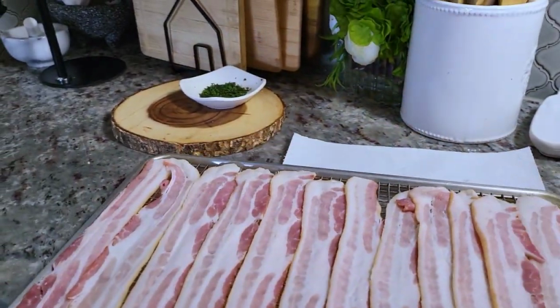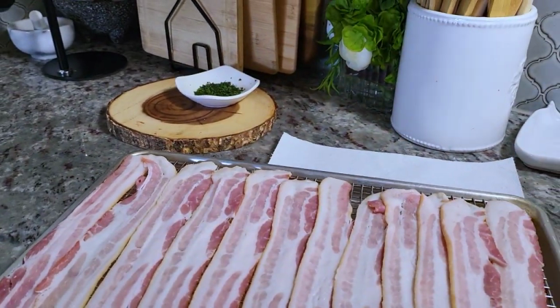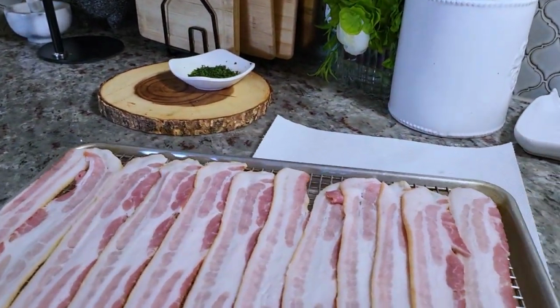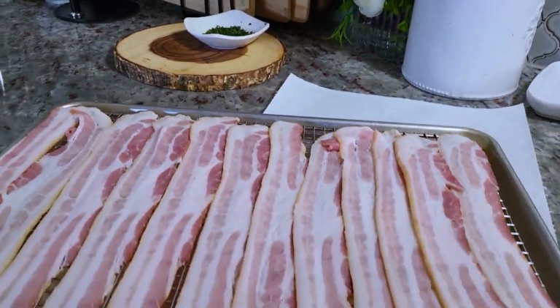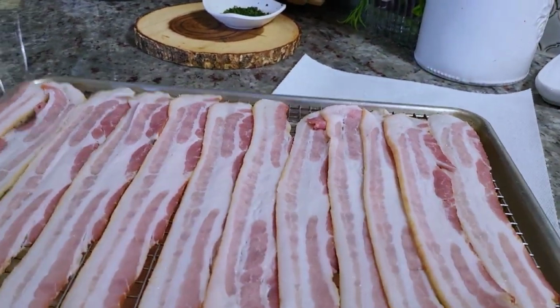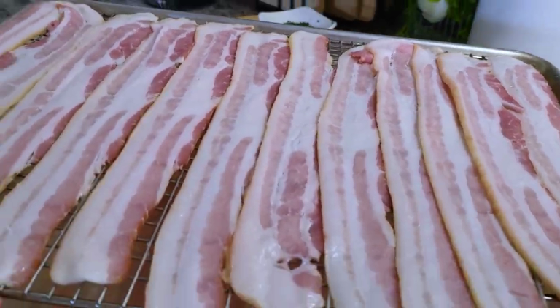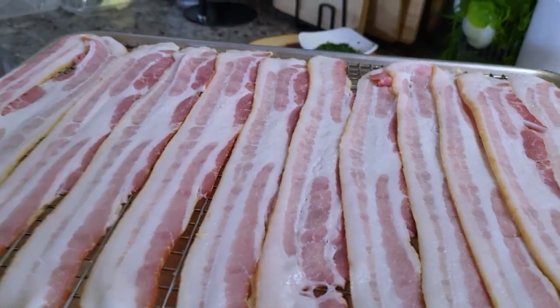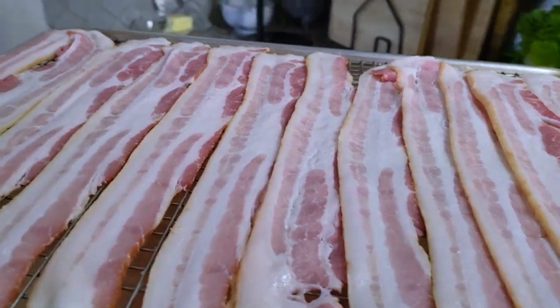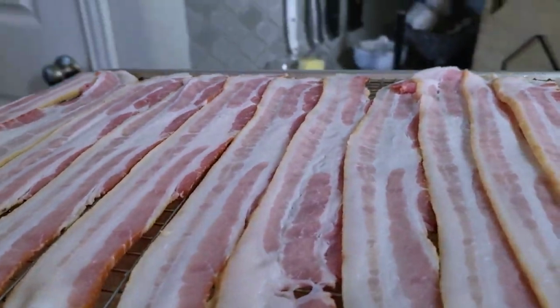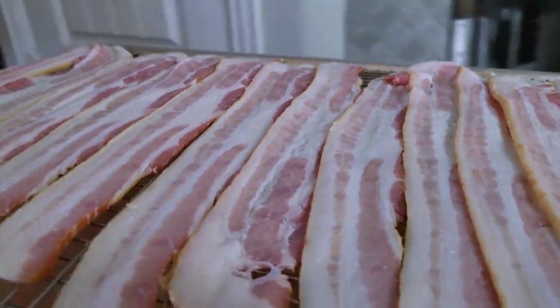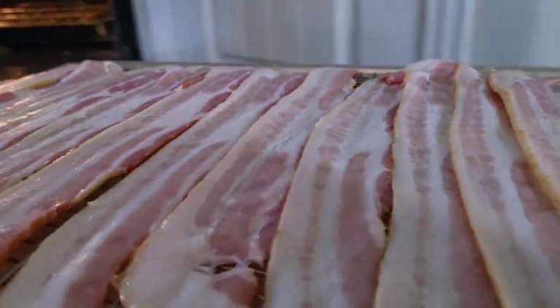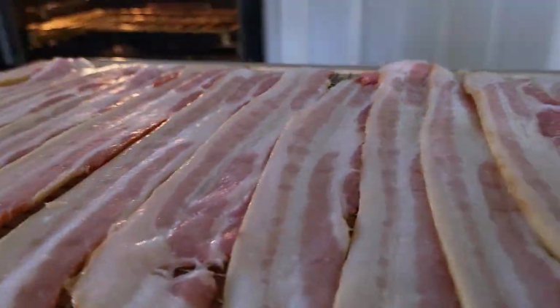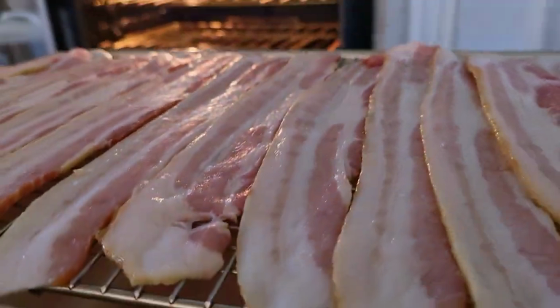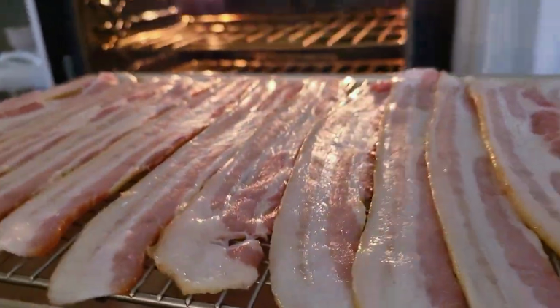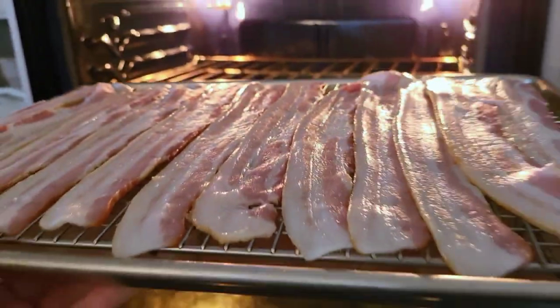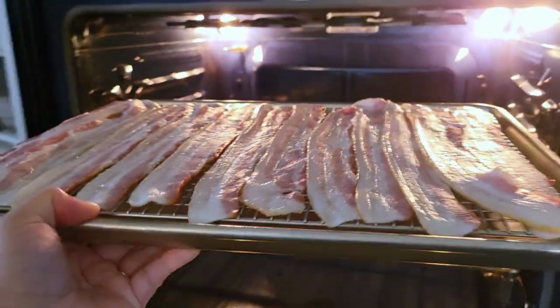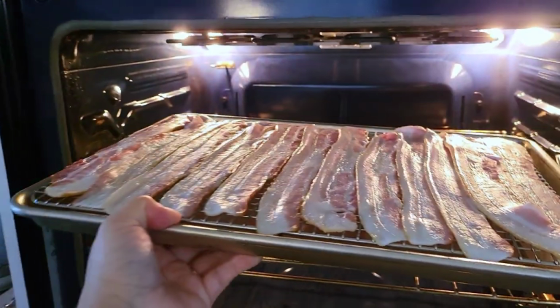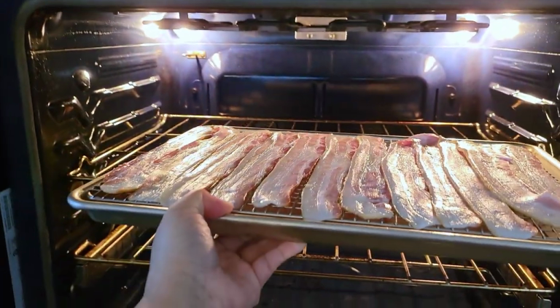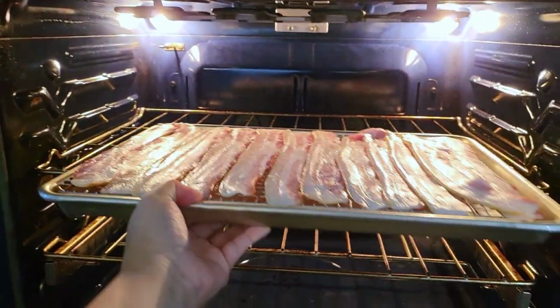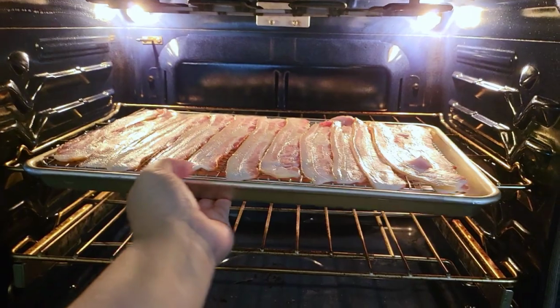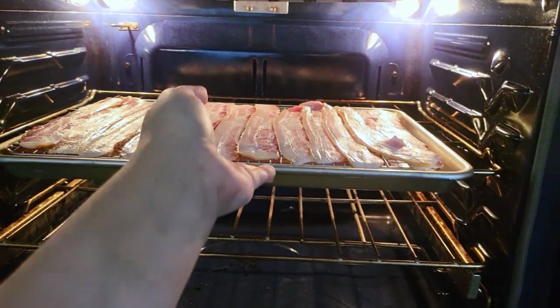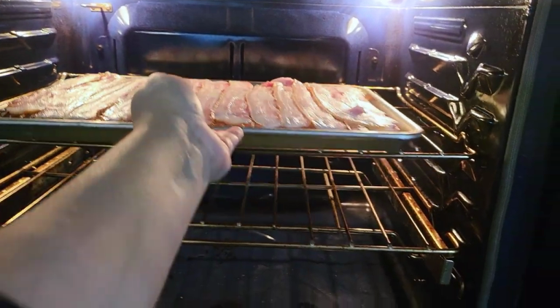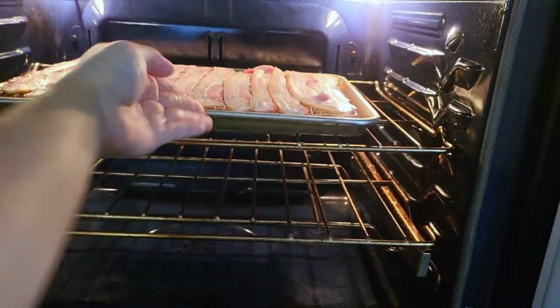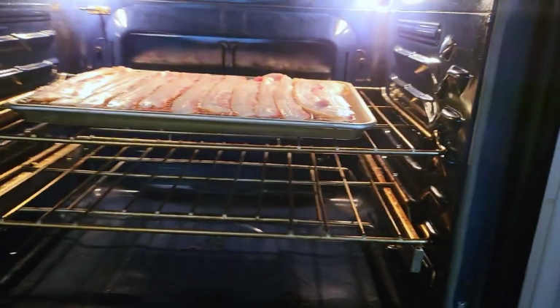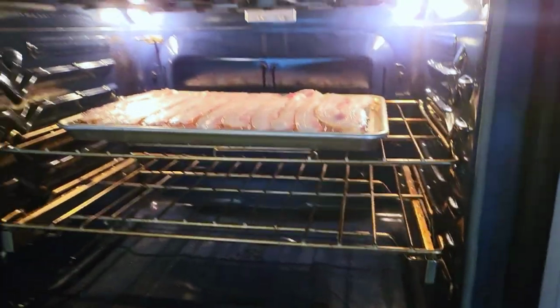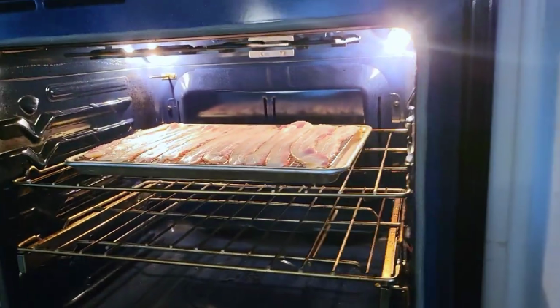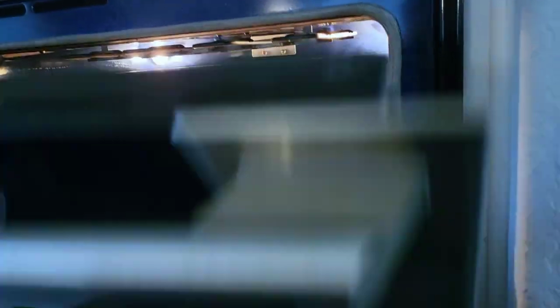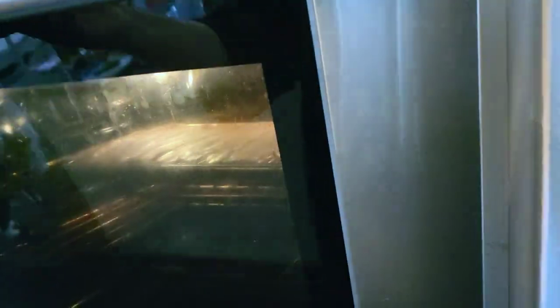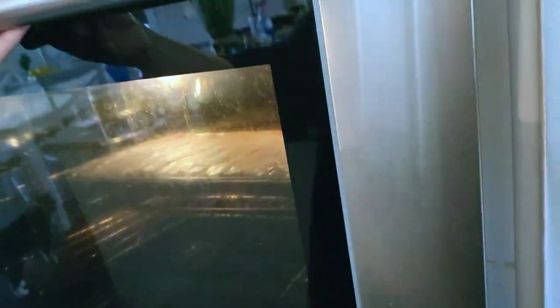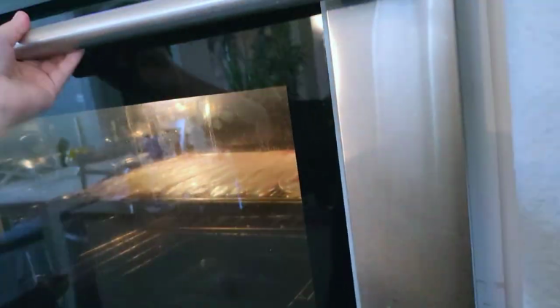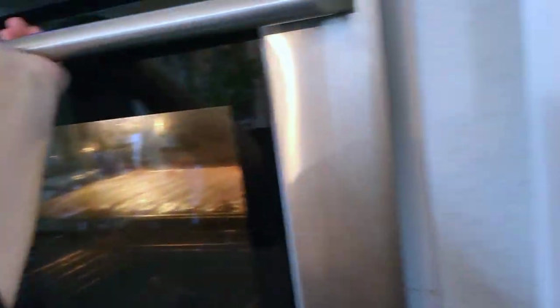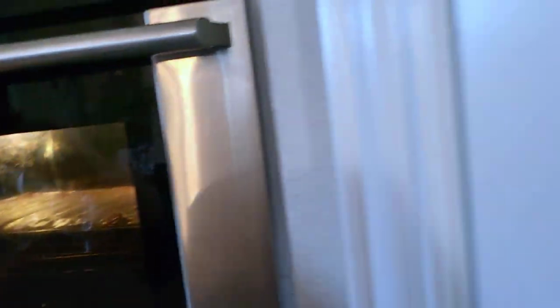The first thing I'm going to start with is the bacon. I already put it on a rack that's inside of a baking sheet and it's going in a preheated oven at 350 degrees Fahrenheit for about 20 minutes.